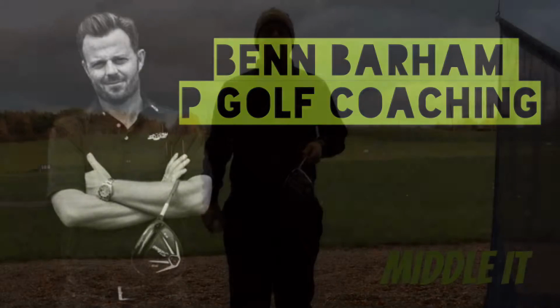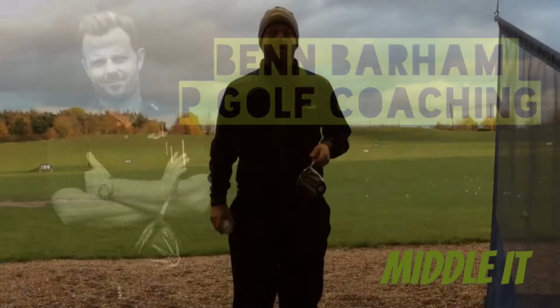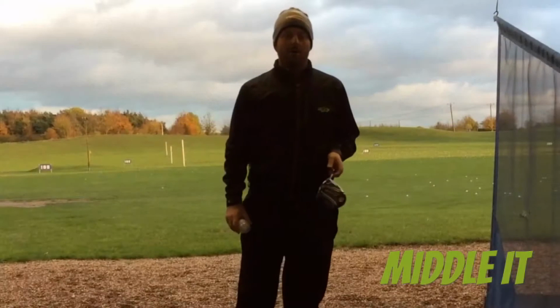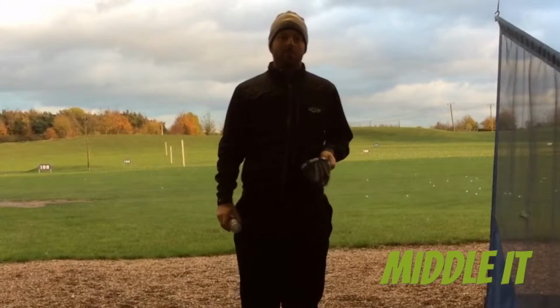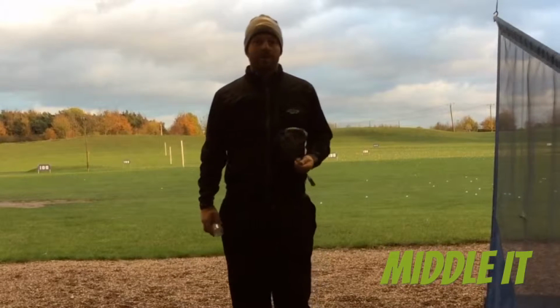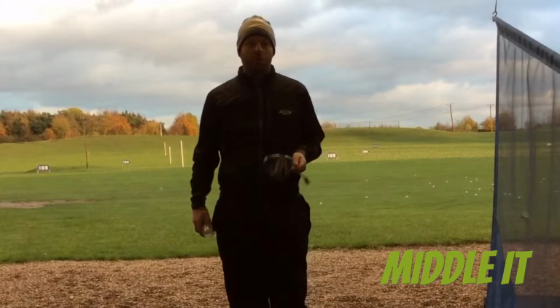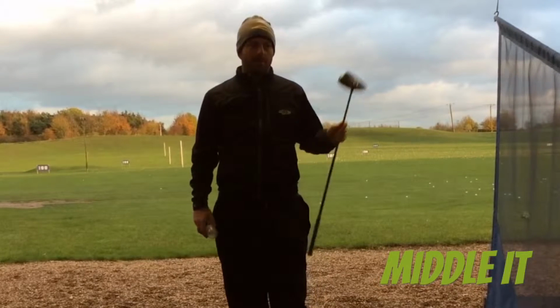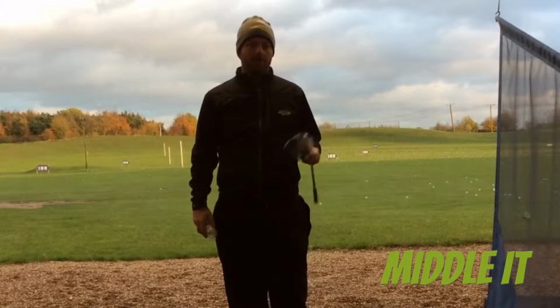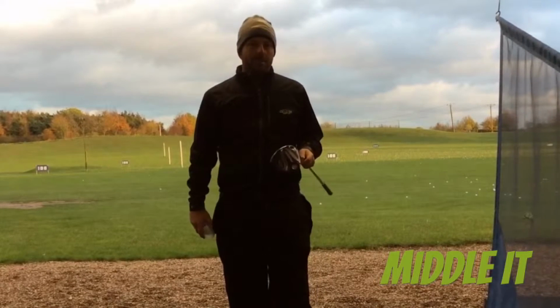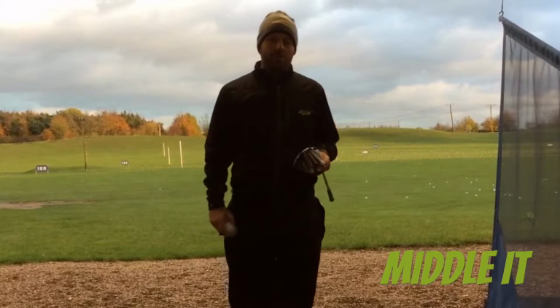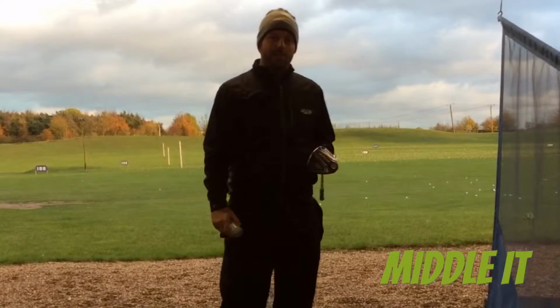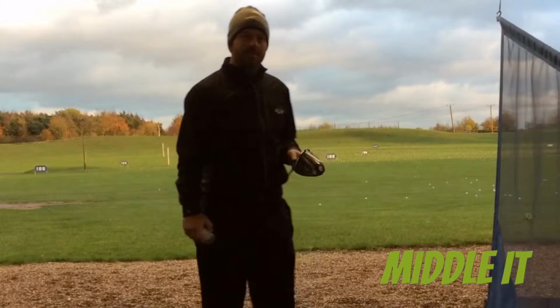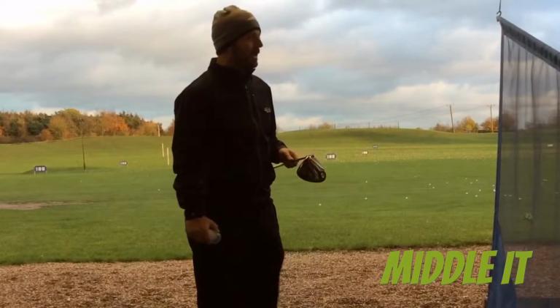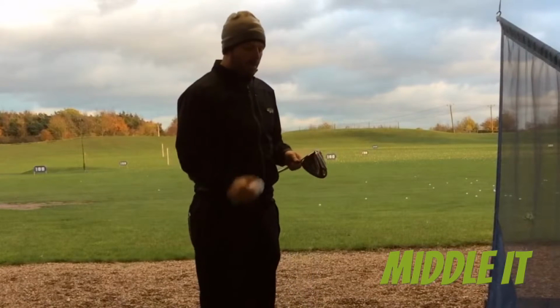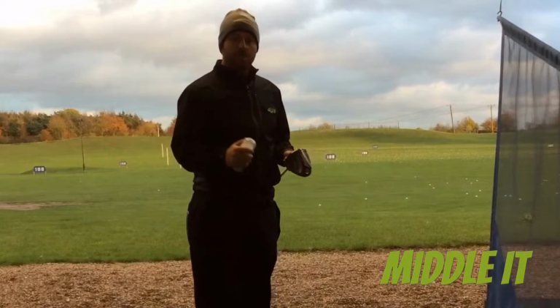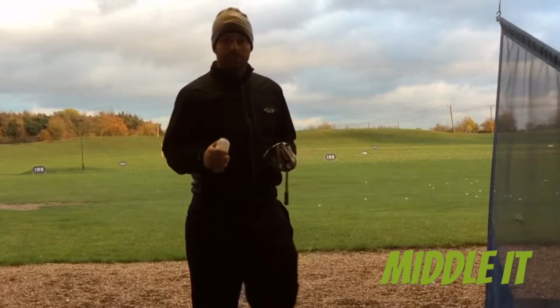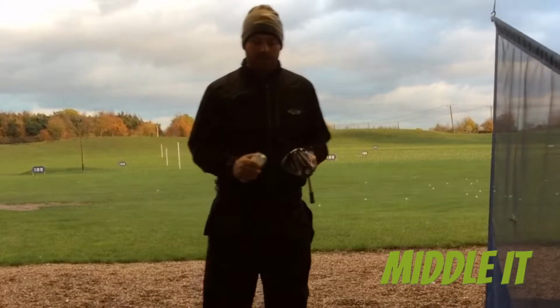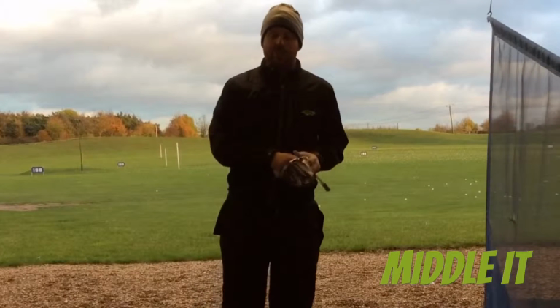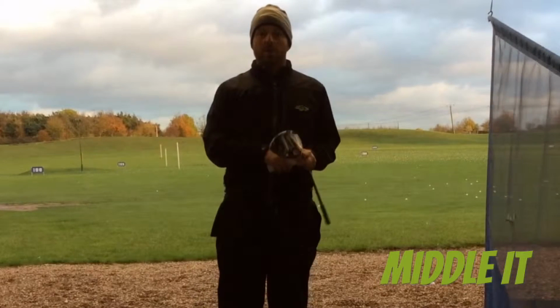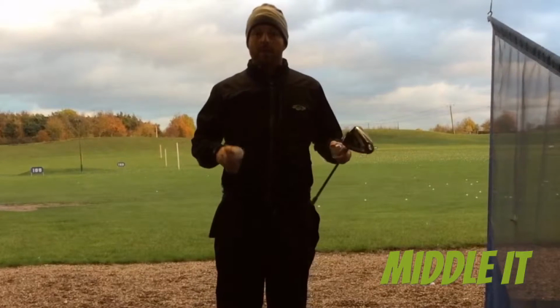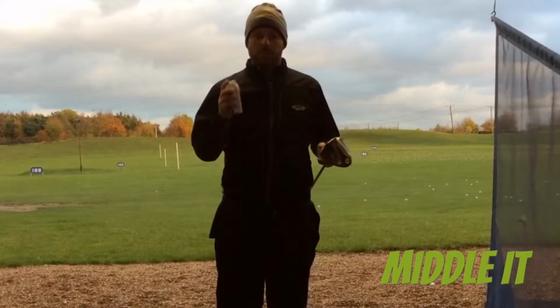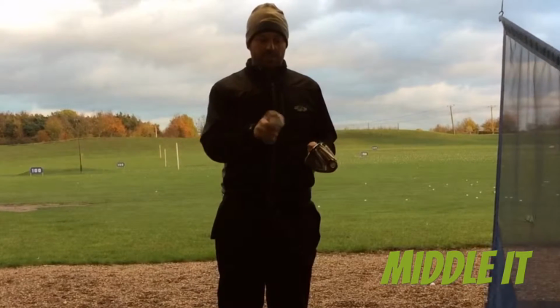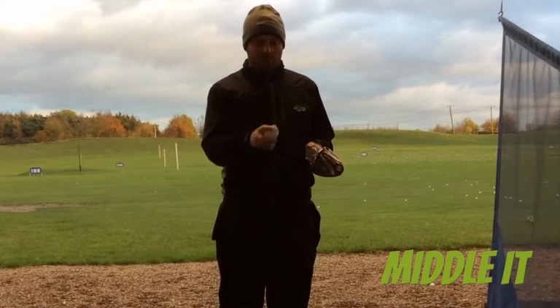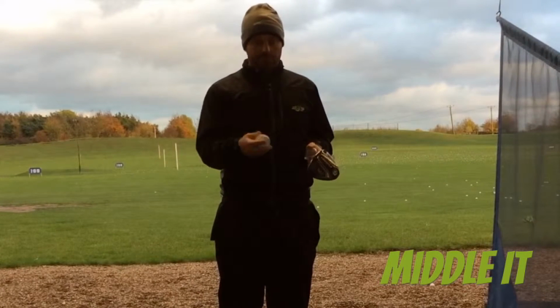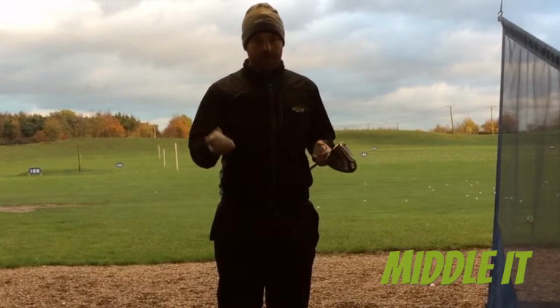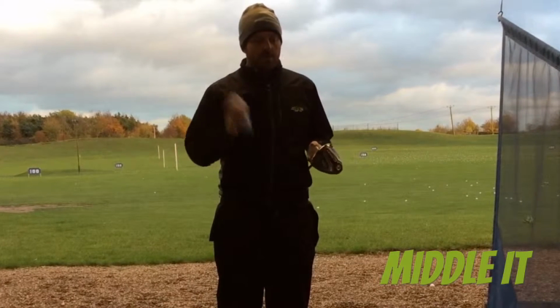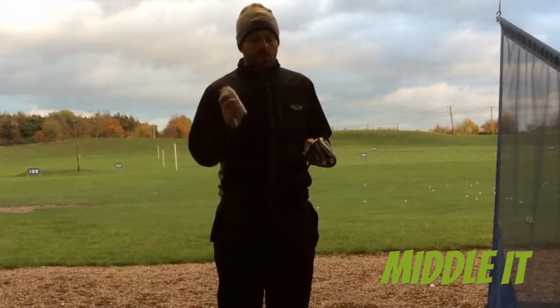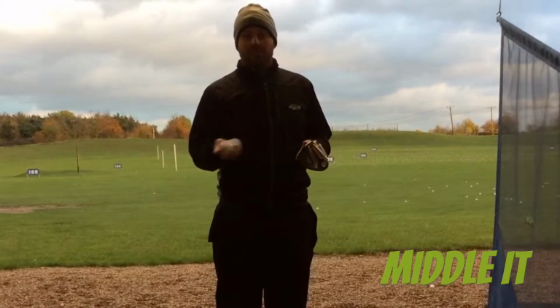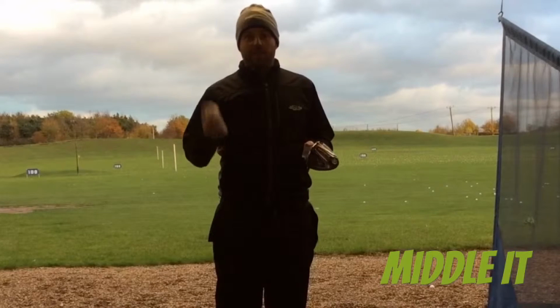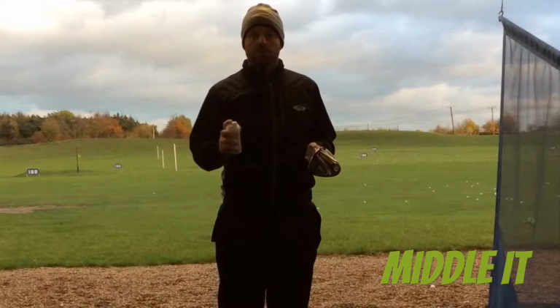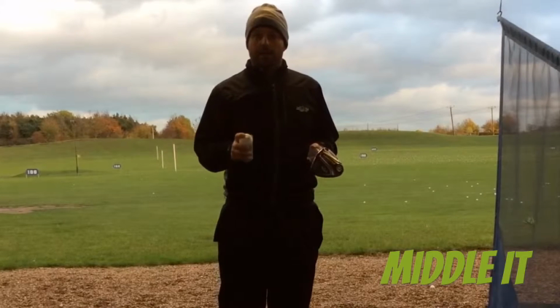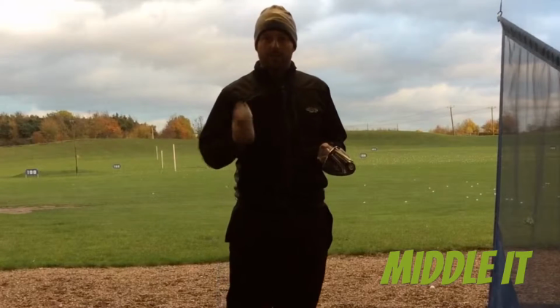Hi, I'm Ben Barham, one of the P-Golf coaches up here at Pedham. Just in between some lessons today, I thought I'd share with you a little tip that I like to use when custom fitting drivers and irons, but also just to get feedback on strike on the club face.